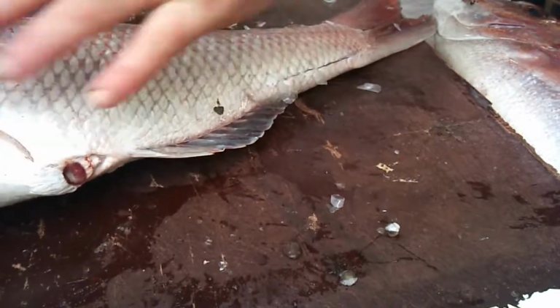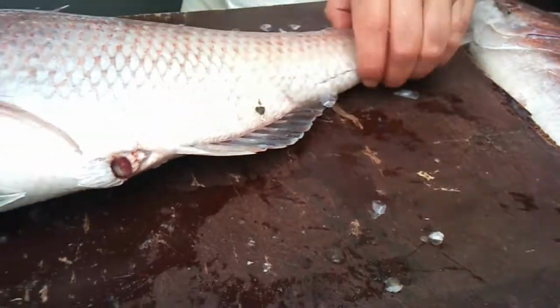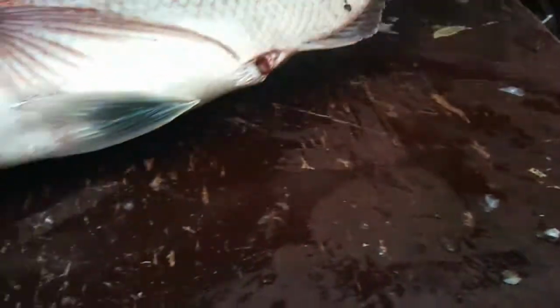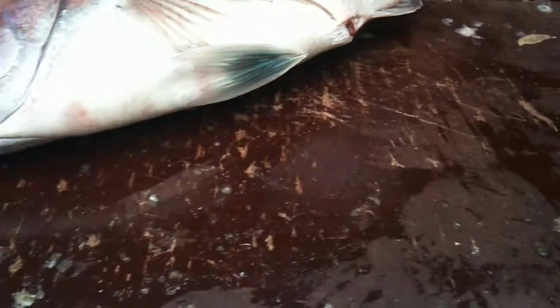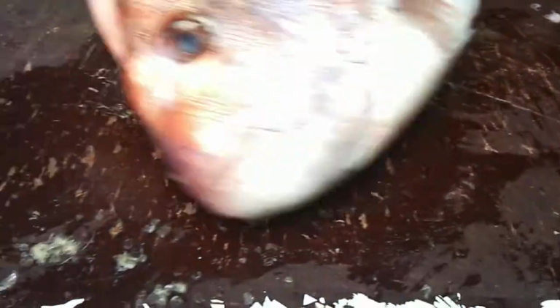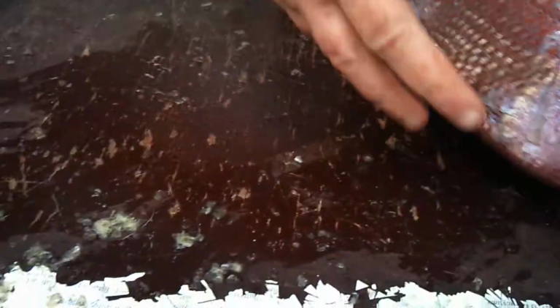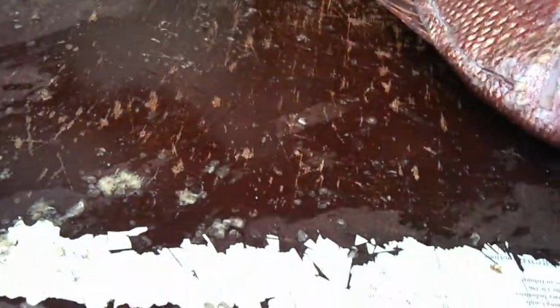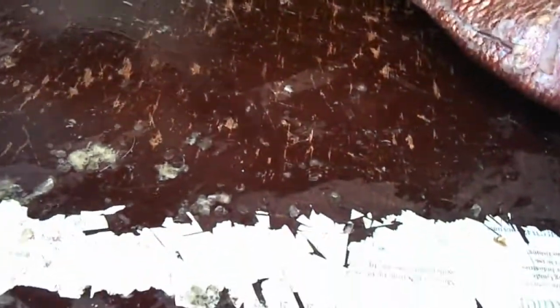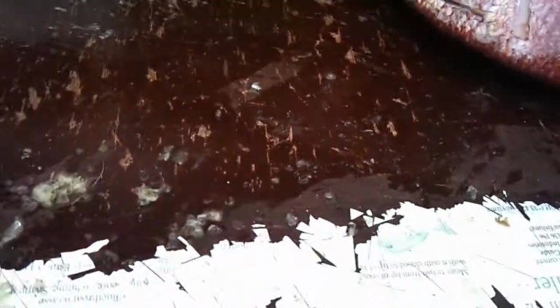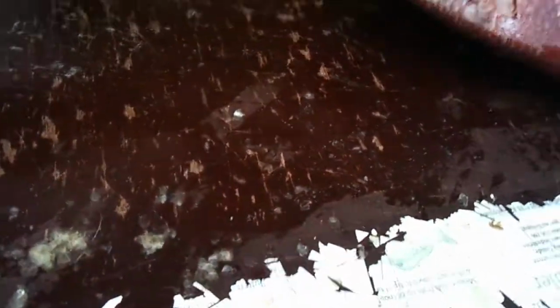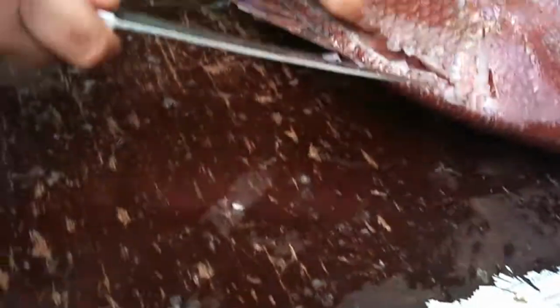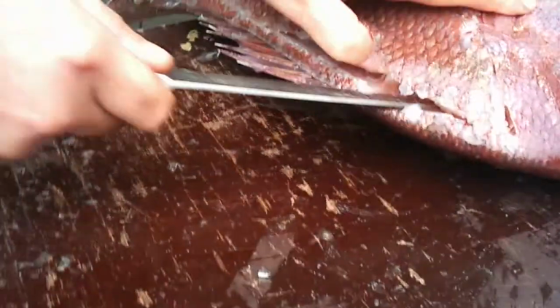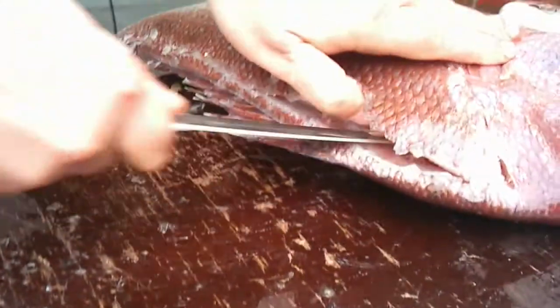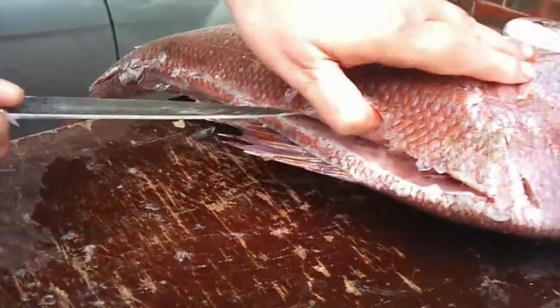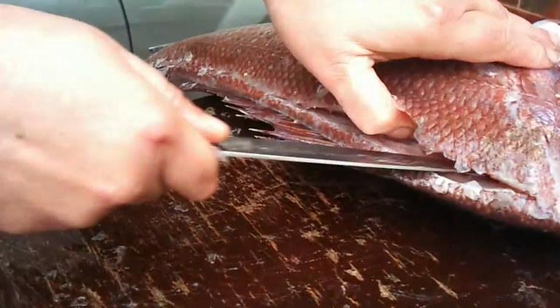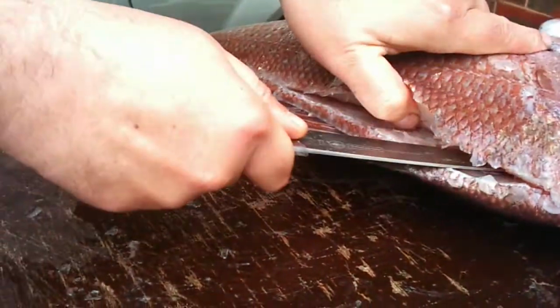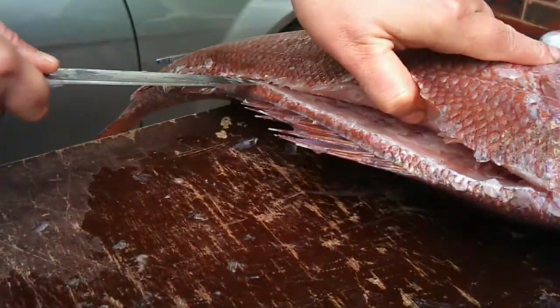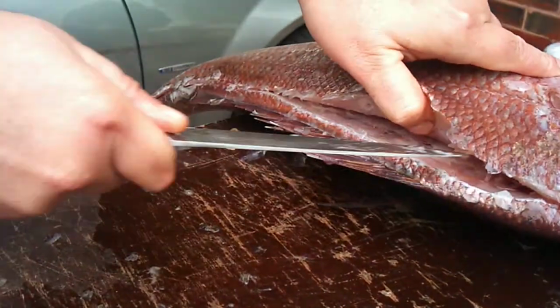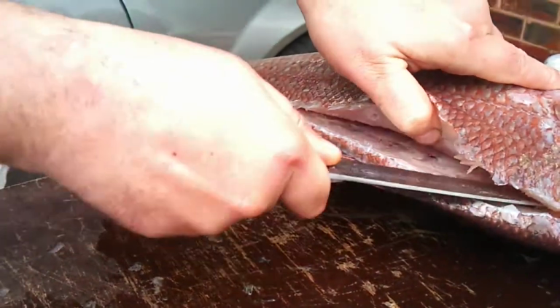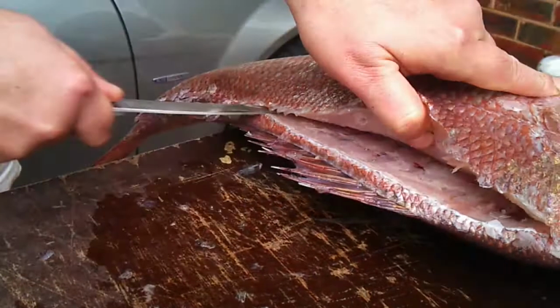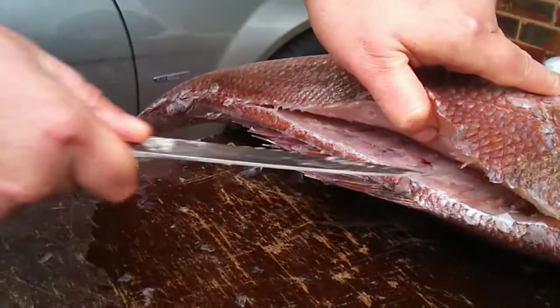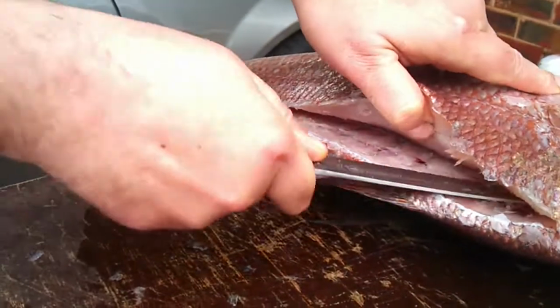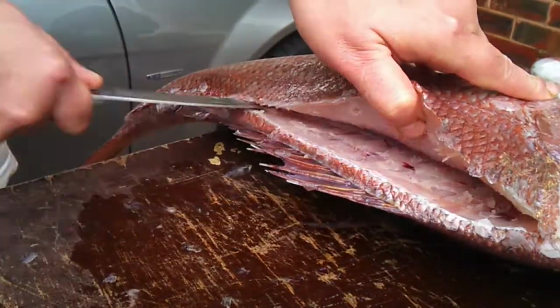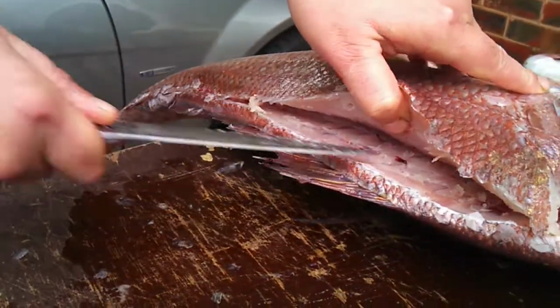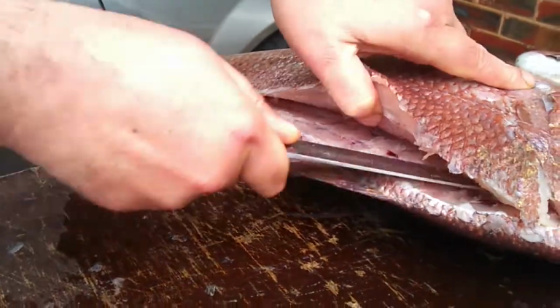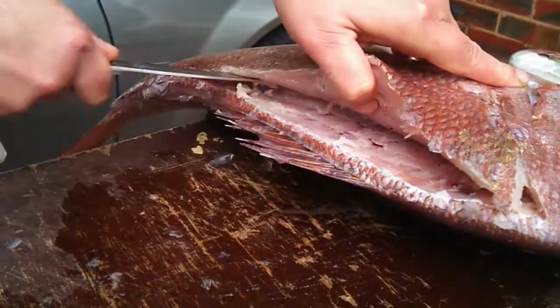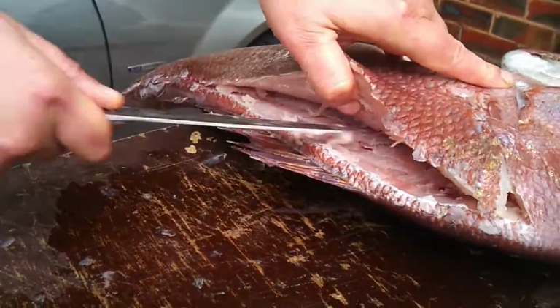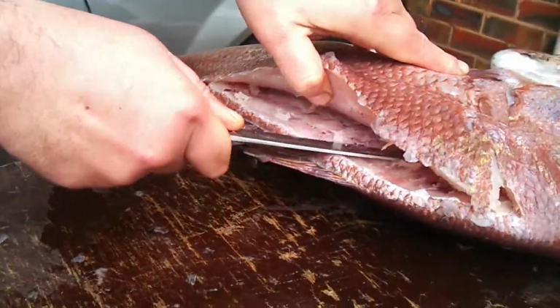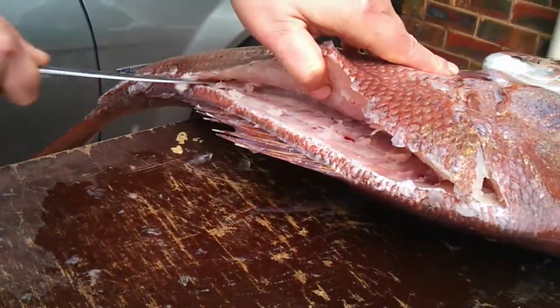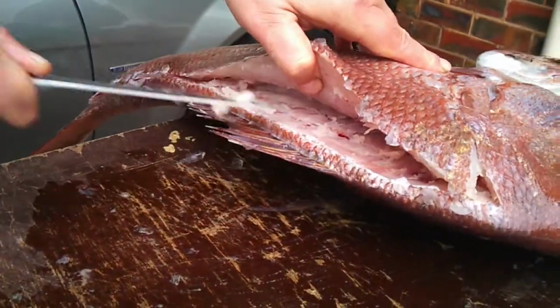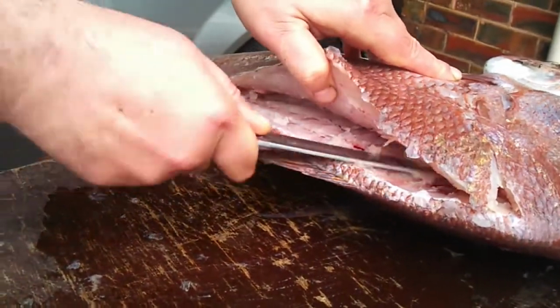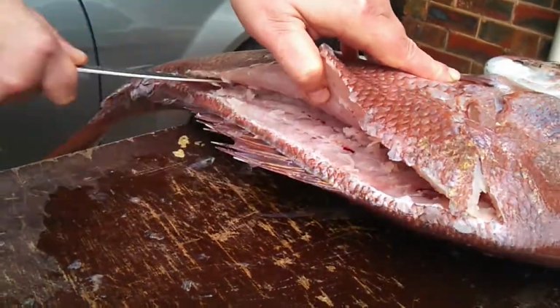Just run your knife here. Get it flush and just cut away from the bone like this. This will get you one fillet — this is how to fillet a snapper.